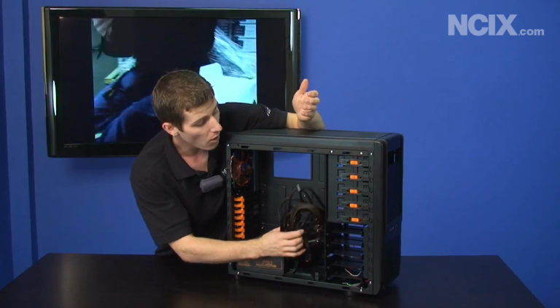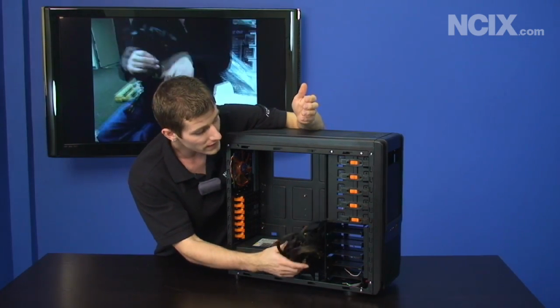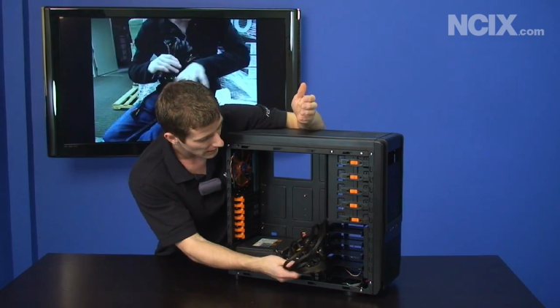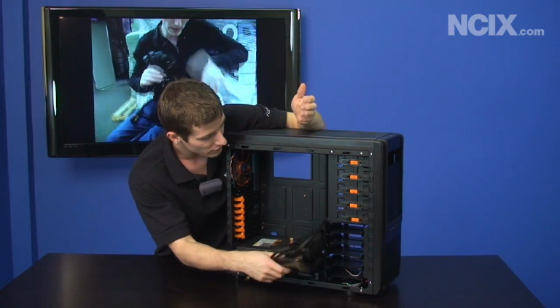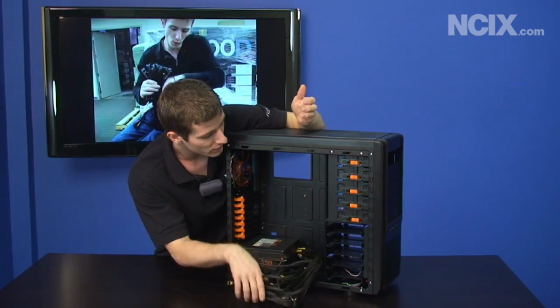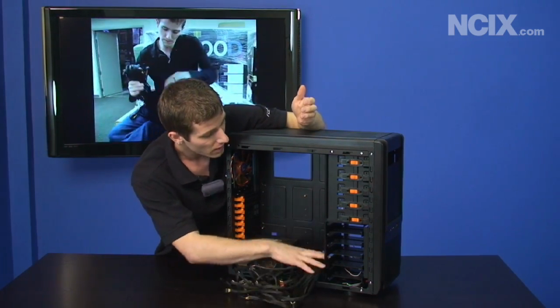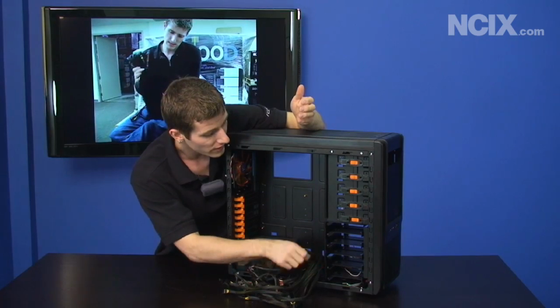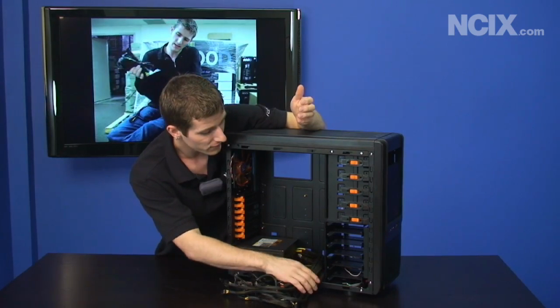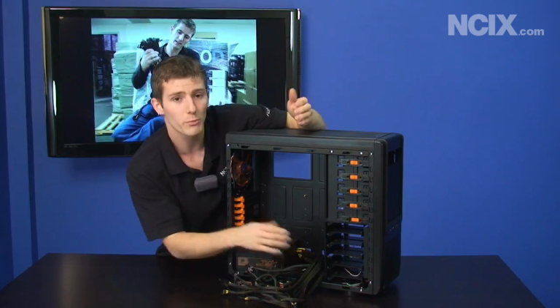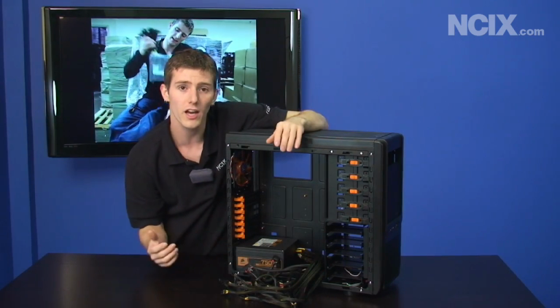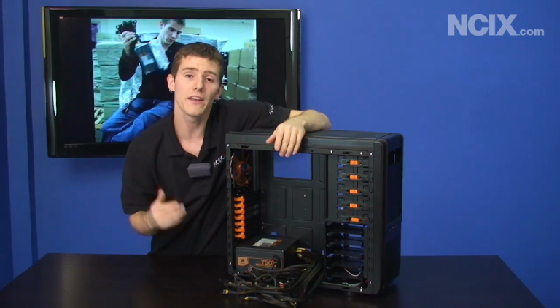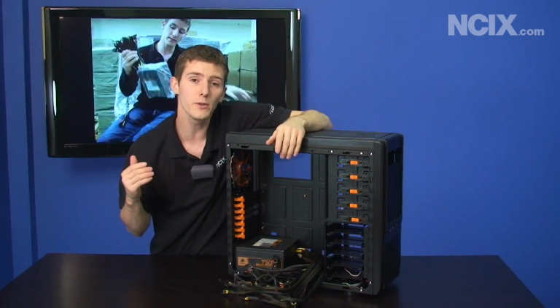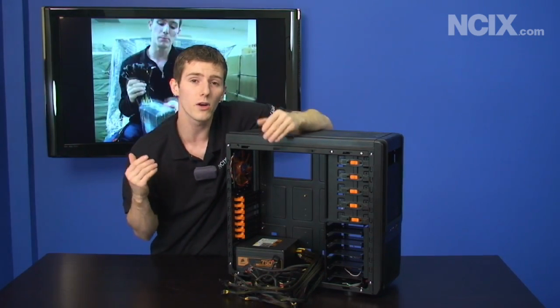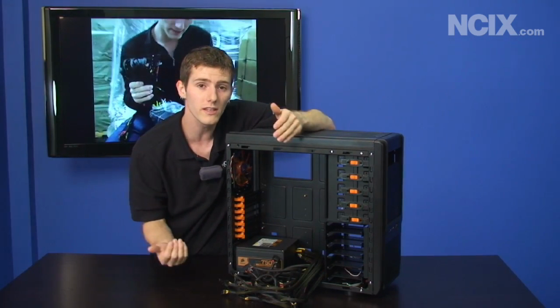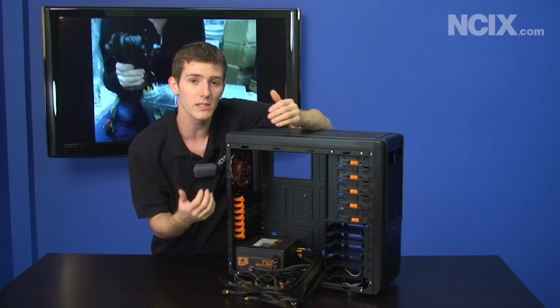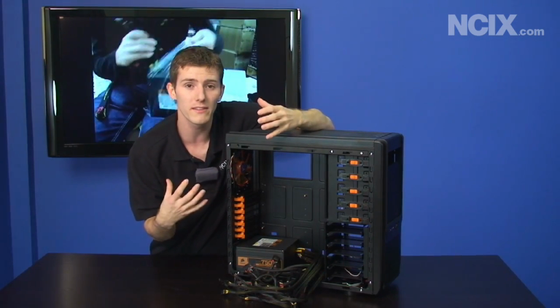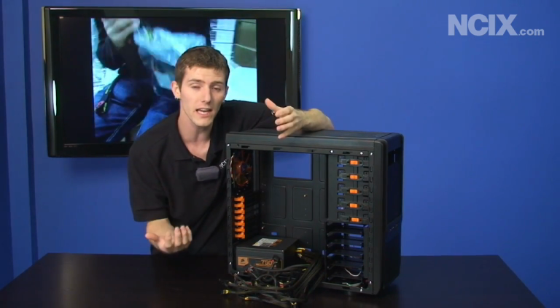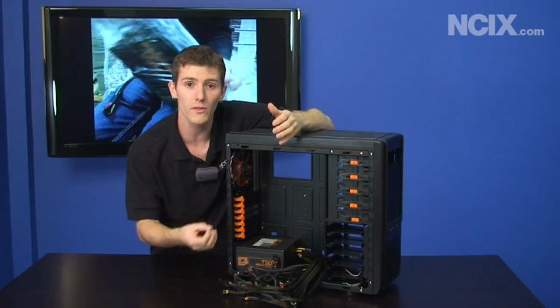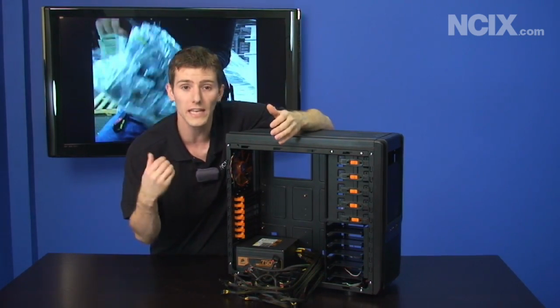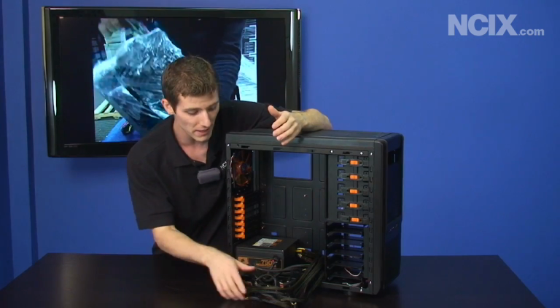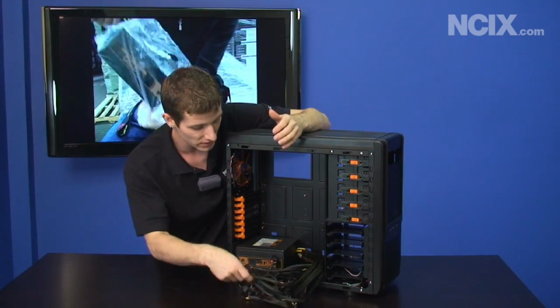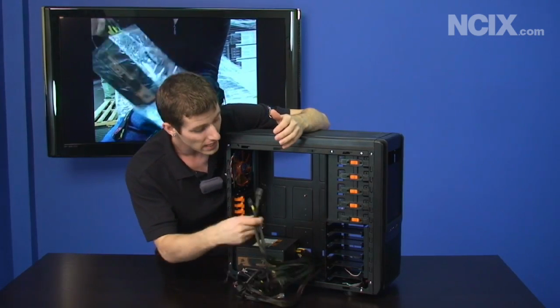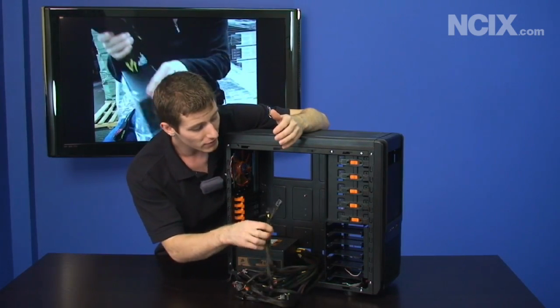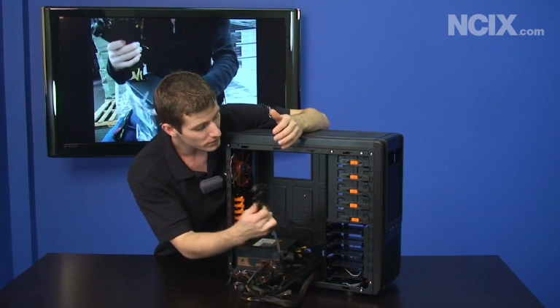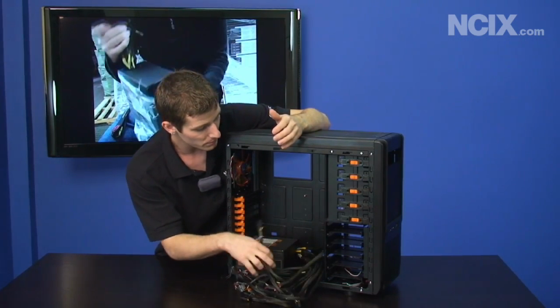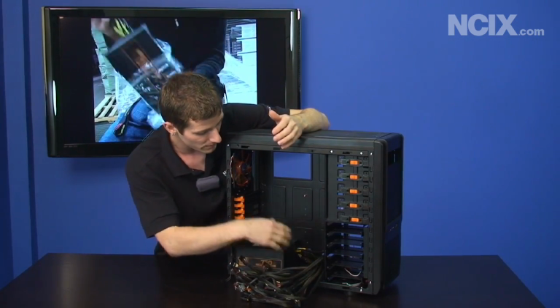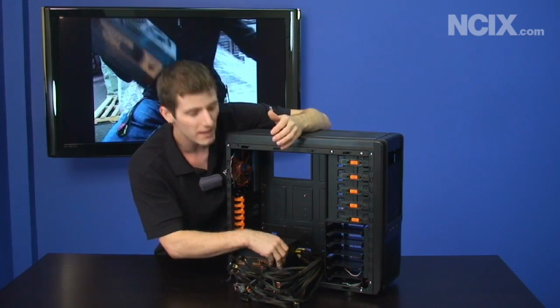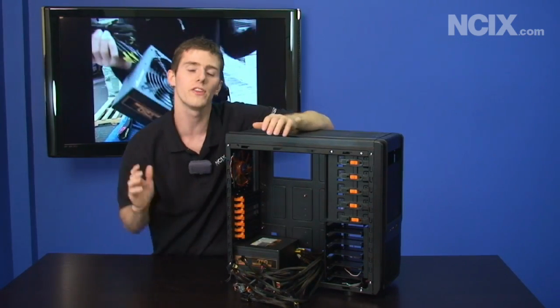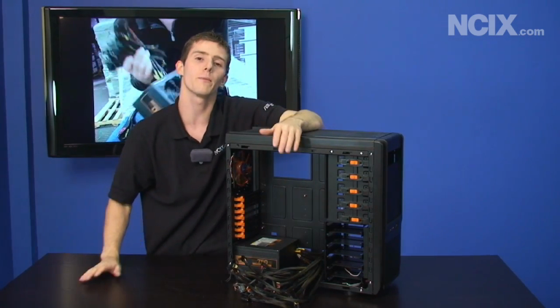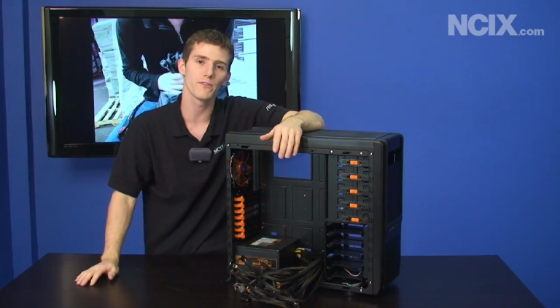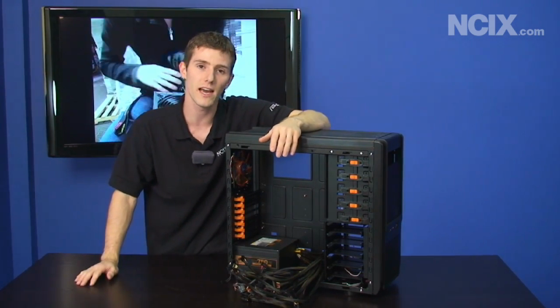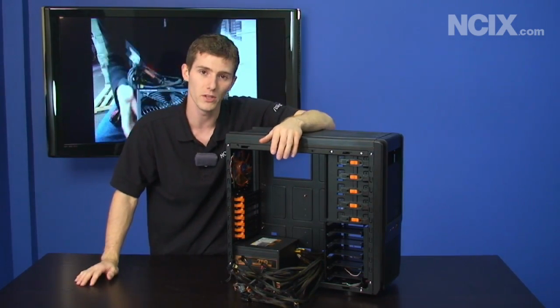The disadvantage is that when you install it in a case you end up with a lot of clutter. All of the extra cables you're not using you have to find somewhere to tuck. Very few people actually build a PC with 12 hard drives, for example. Unless you have a really nice expensive case with a lot of cable management features, it's always going to be a challenge and you'll never end up with a perfectly tidy build.